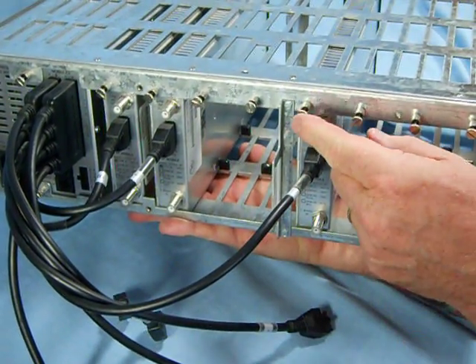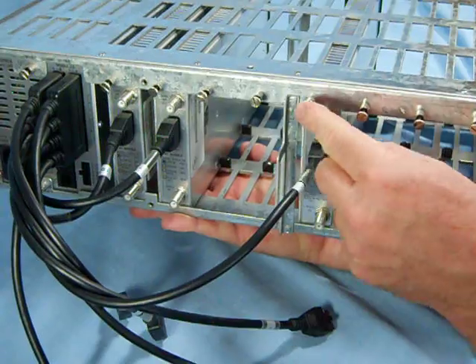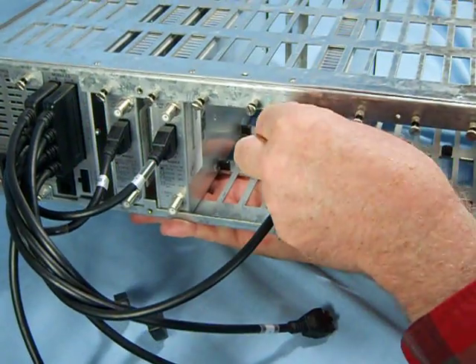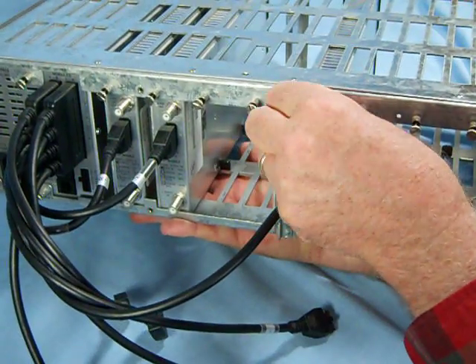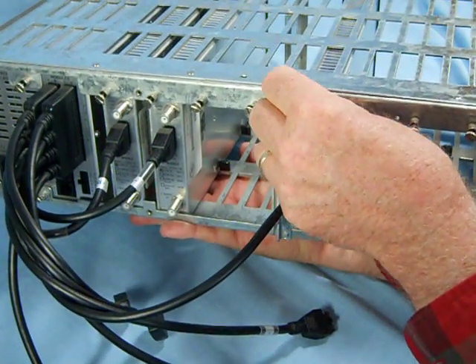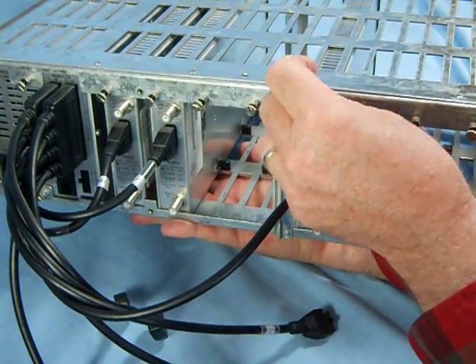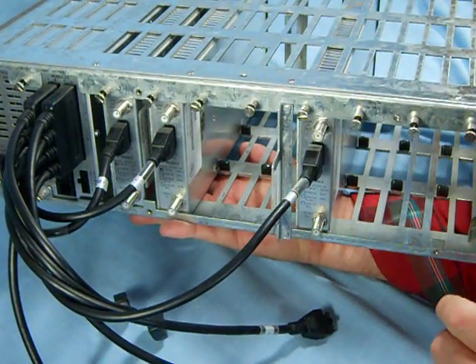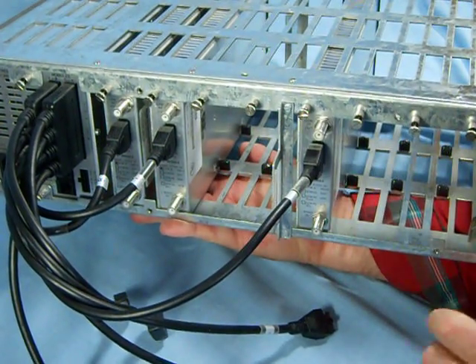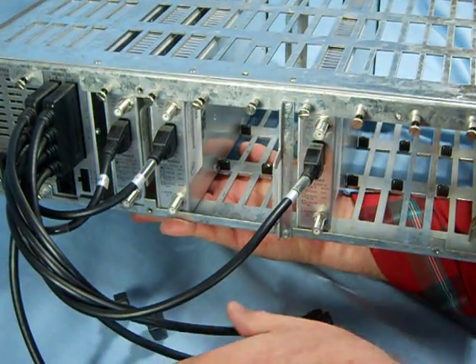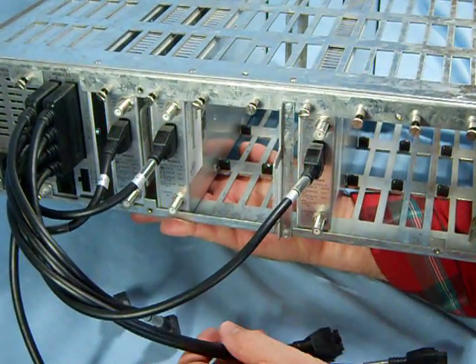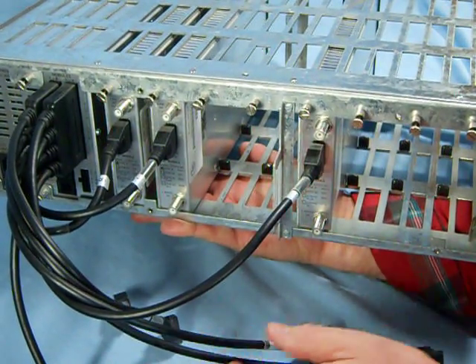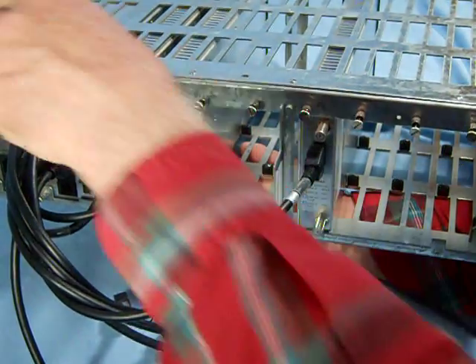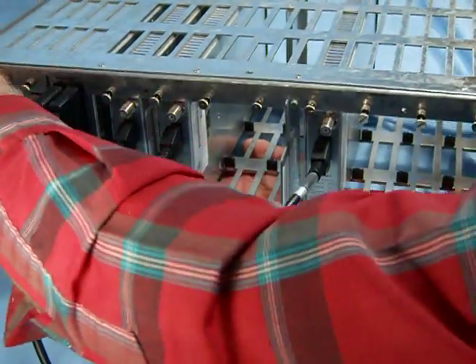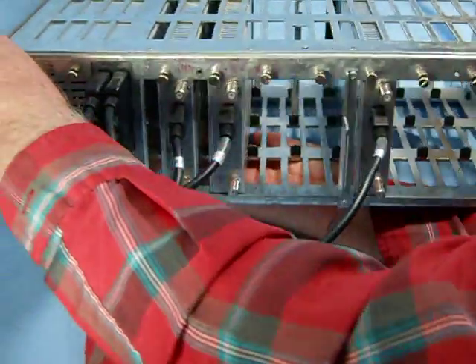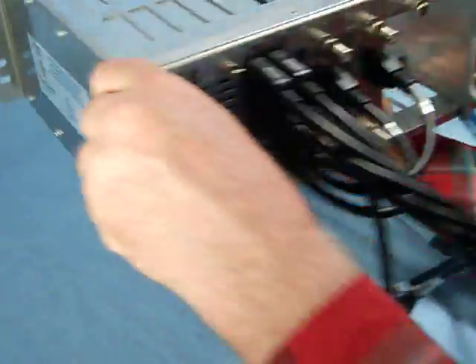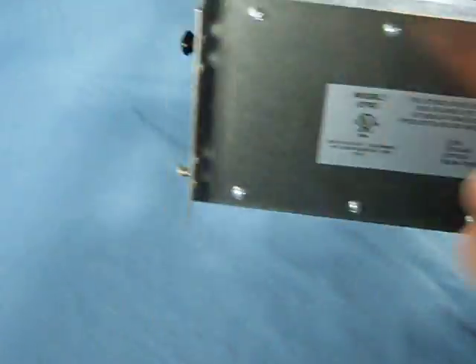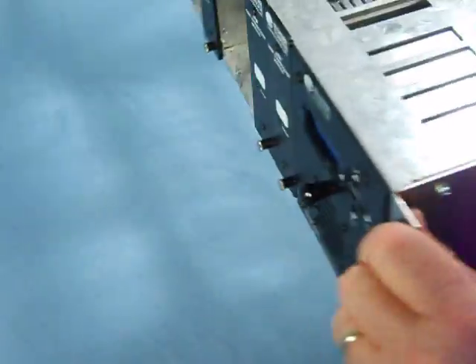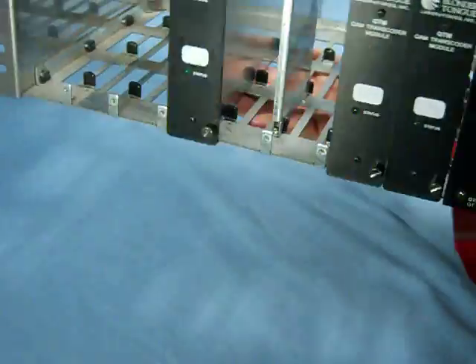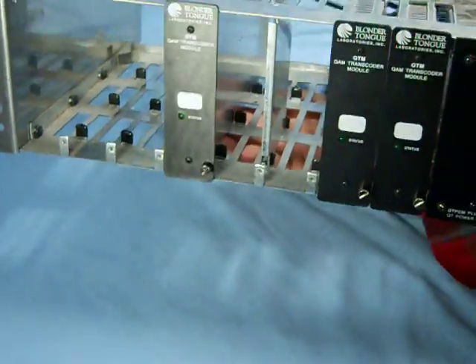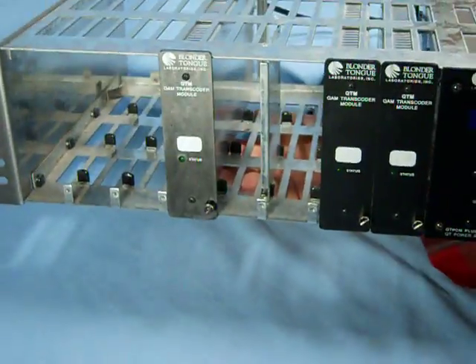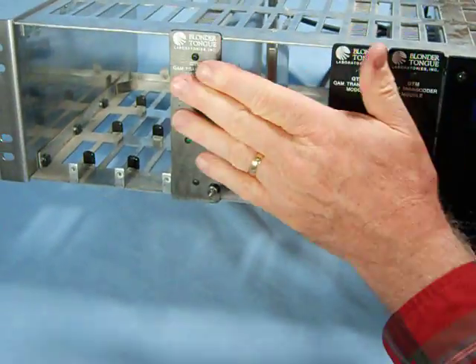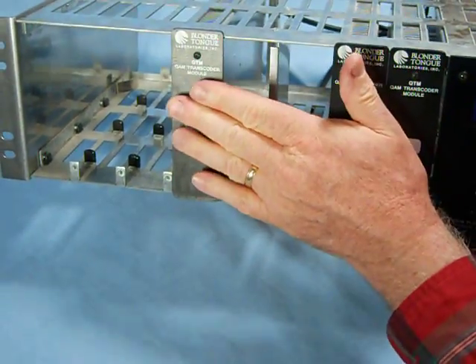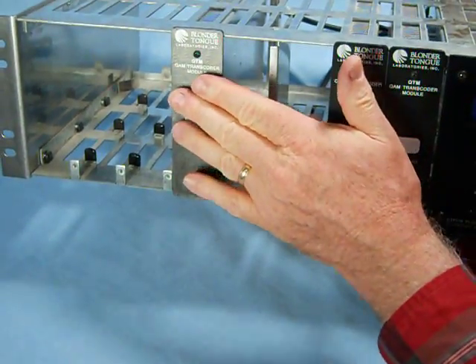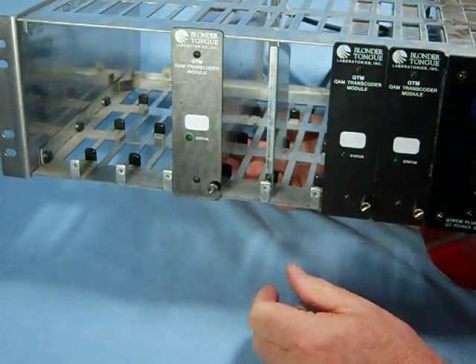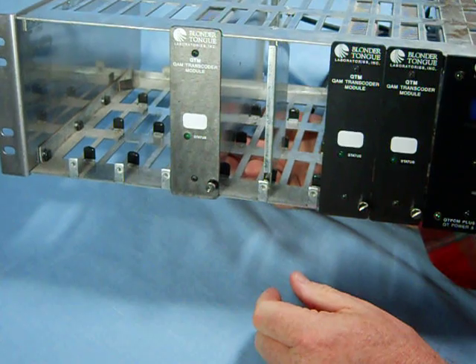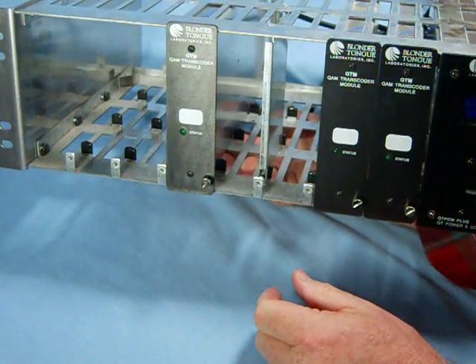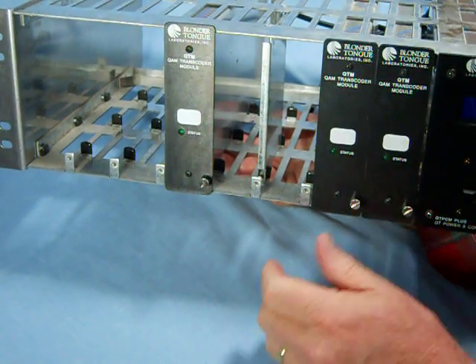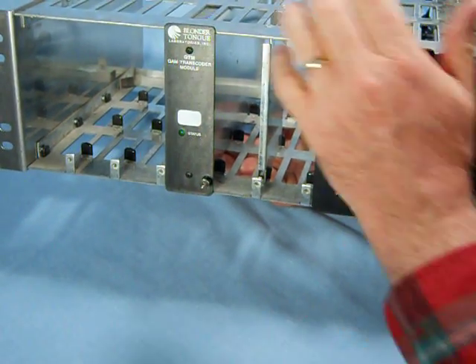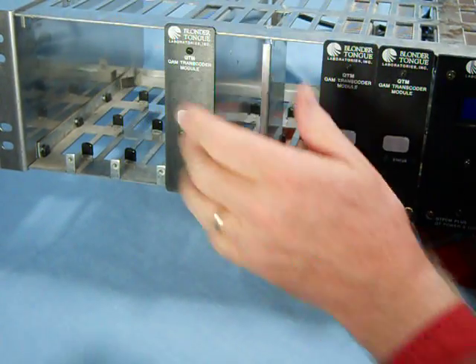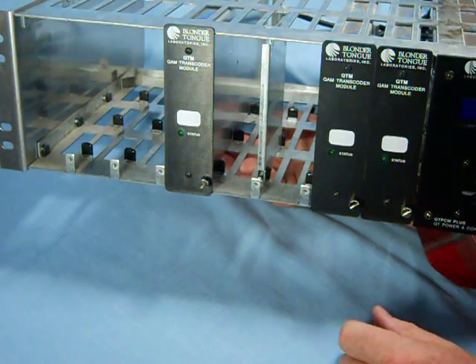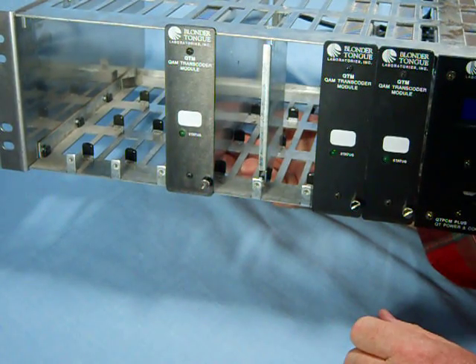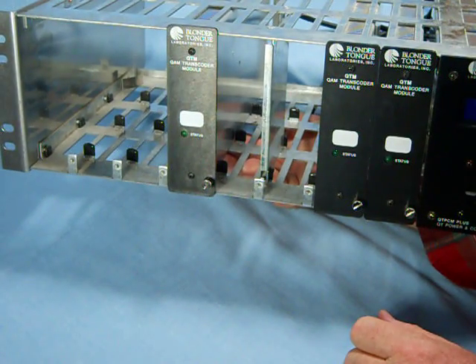As indicated, here's the rear mounting screw, and that's really all there is to it. All that we're selling in this particular auction is just the transcoder module, but I wanted you to see the rack and all the things that went with it.